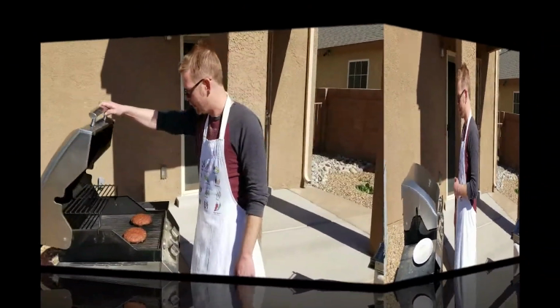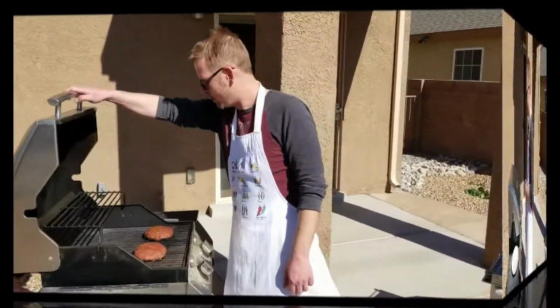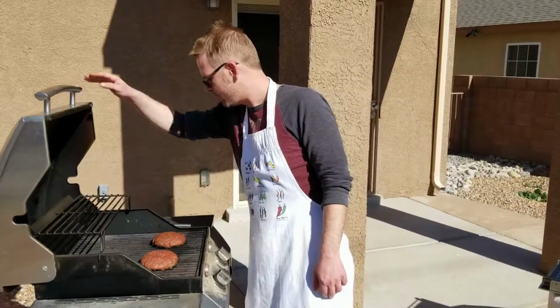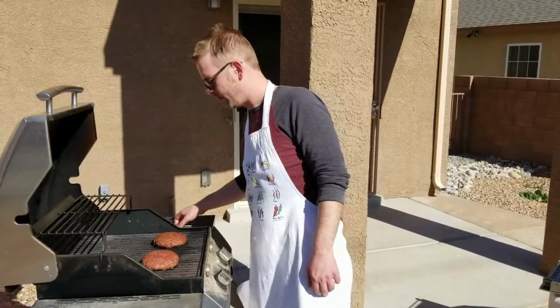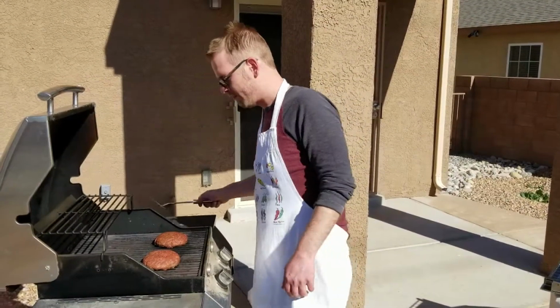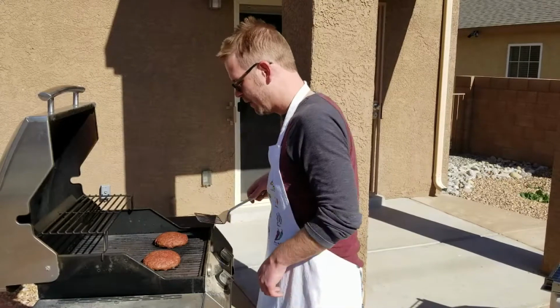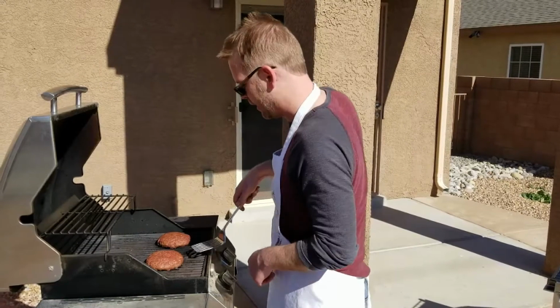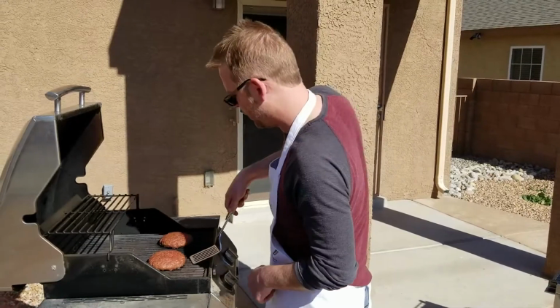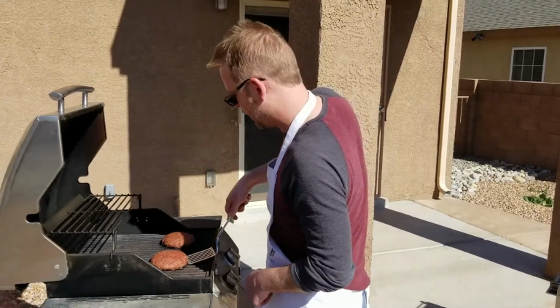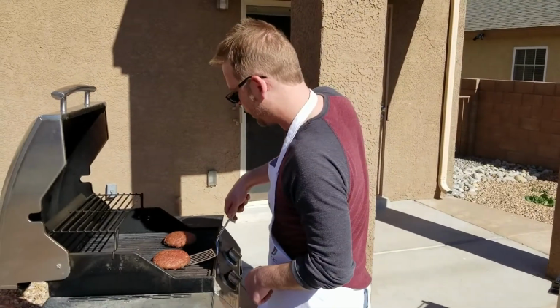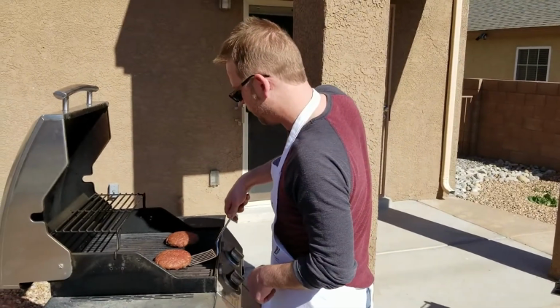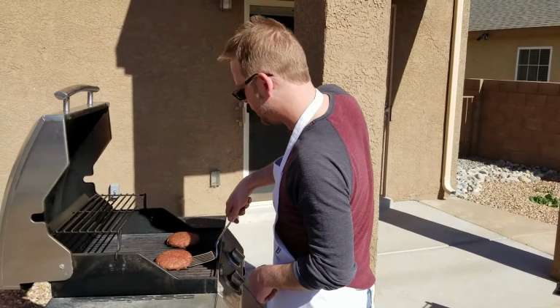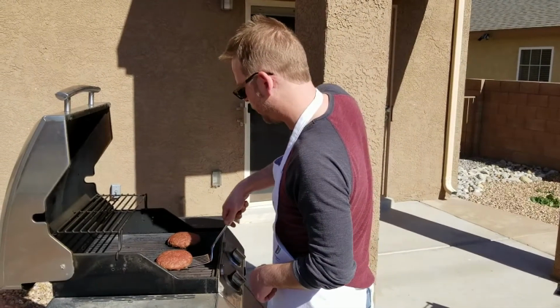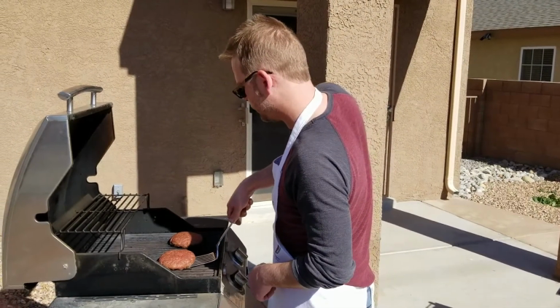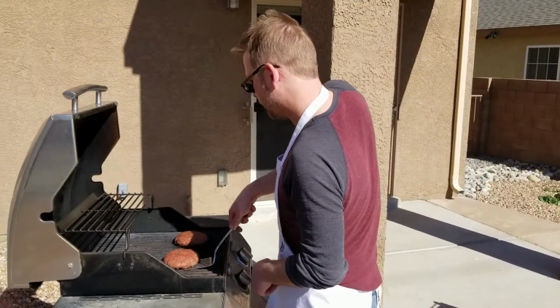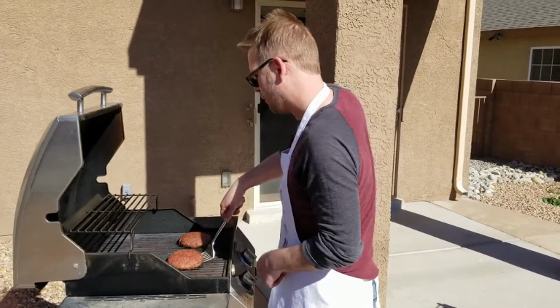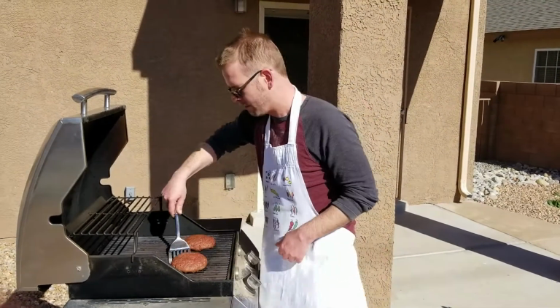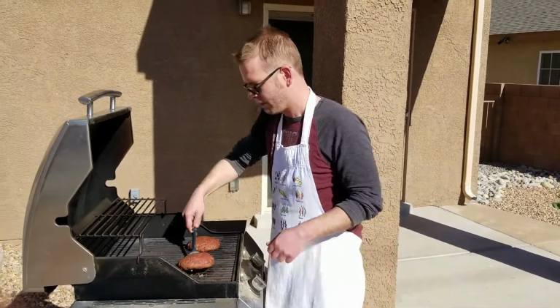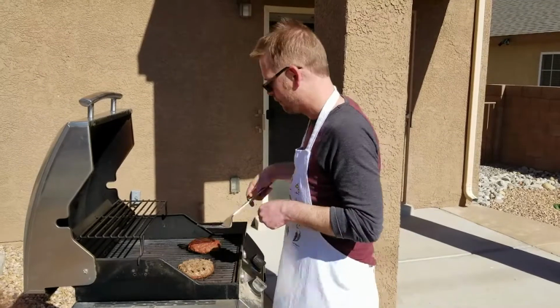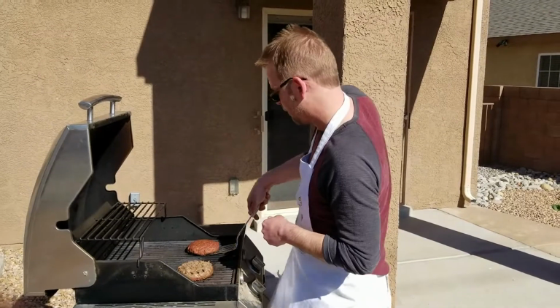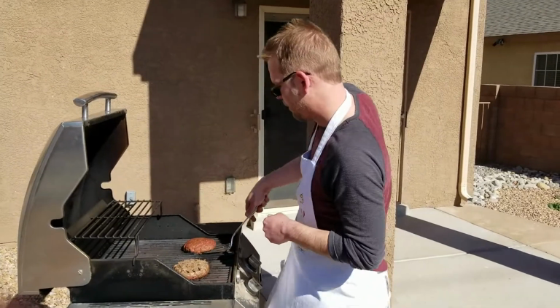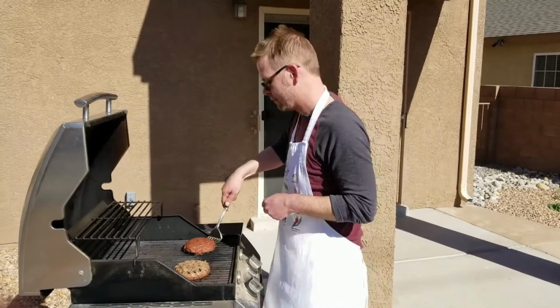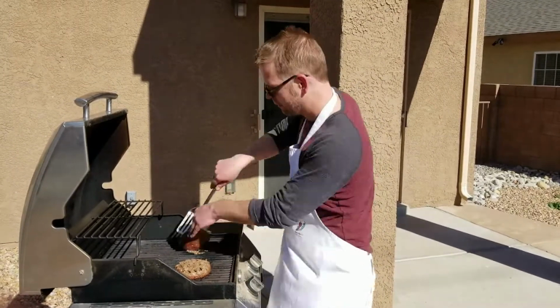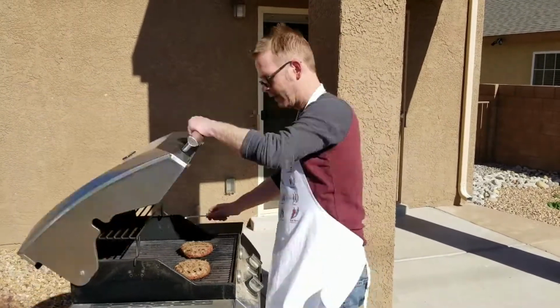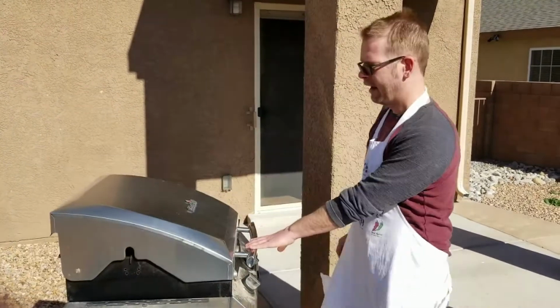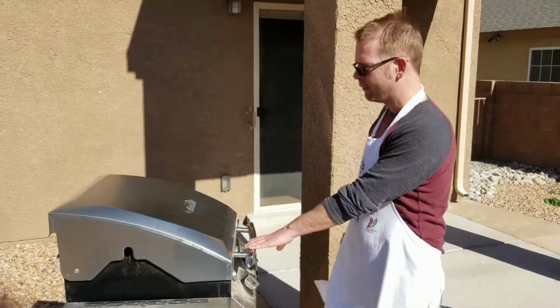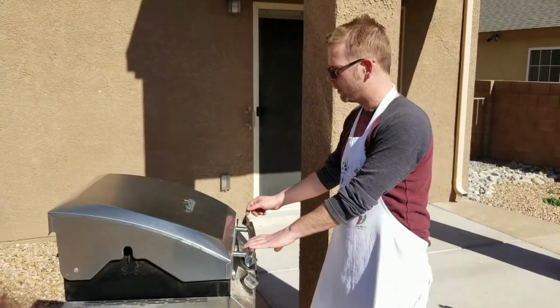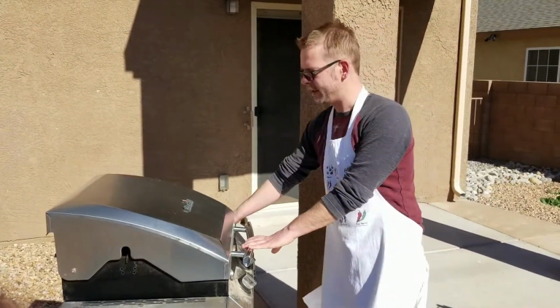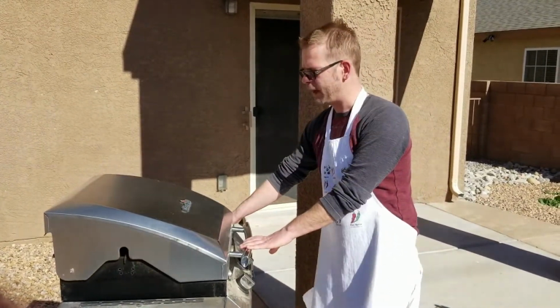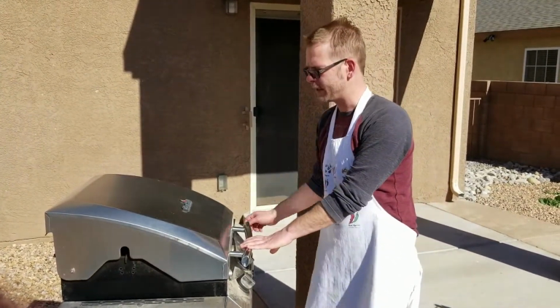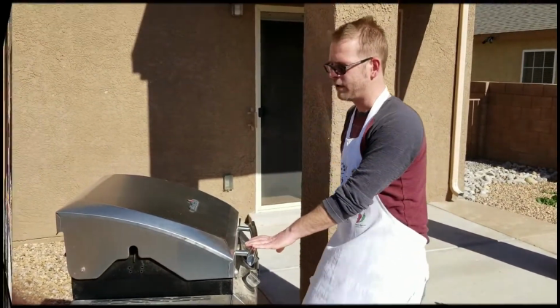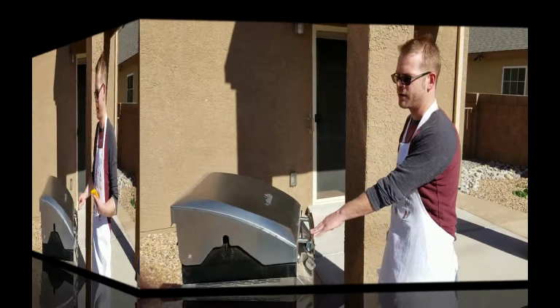The burgers have been cooking for about five minutes now and we're going to flip these over and let them go an additional five to six minutes on the other side.